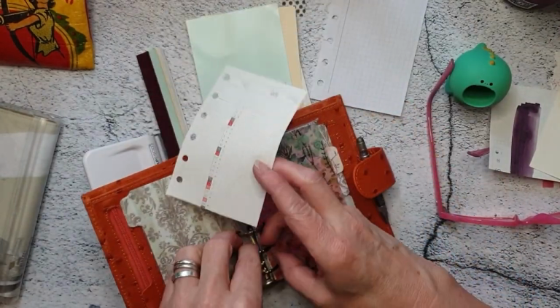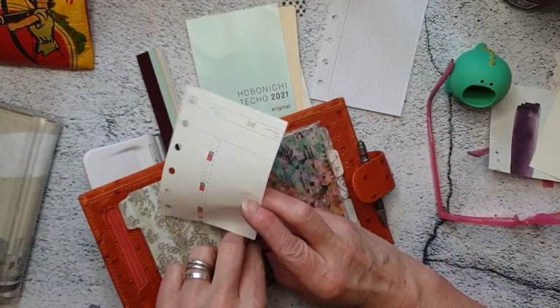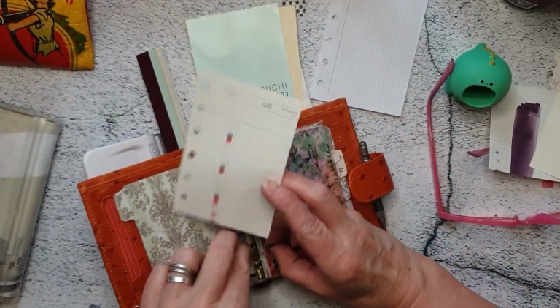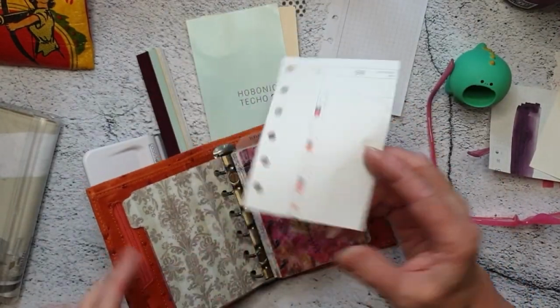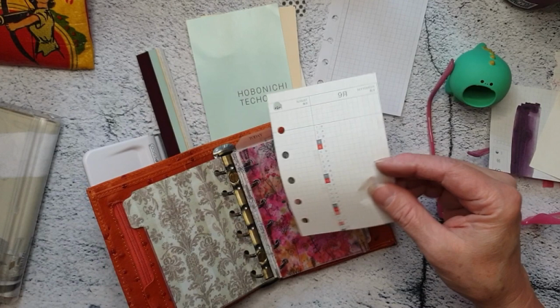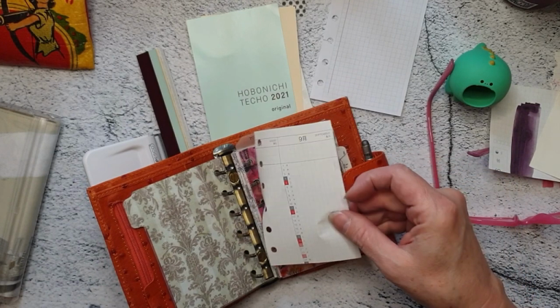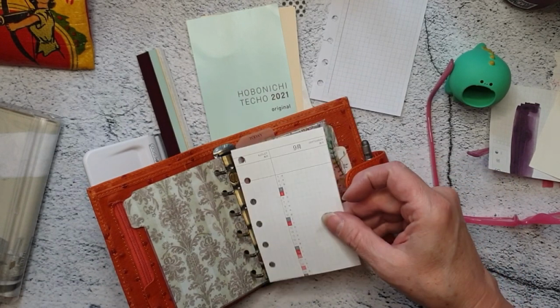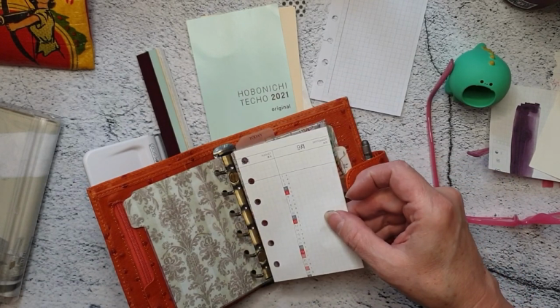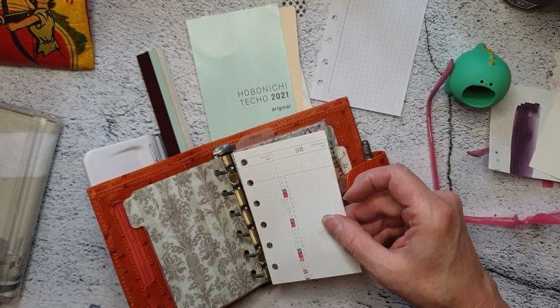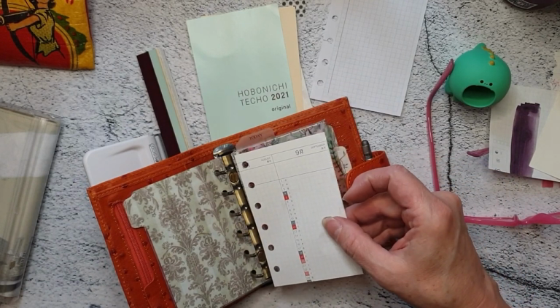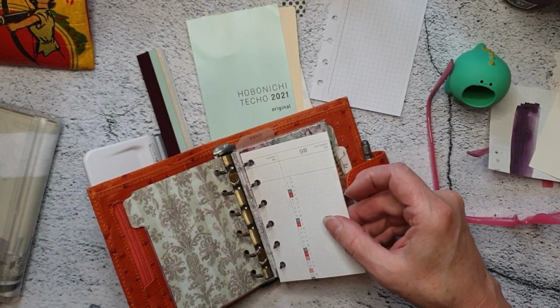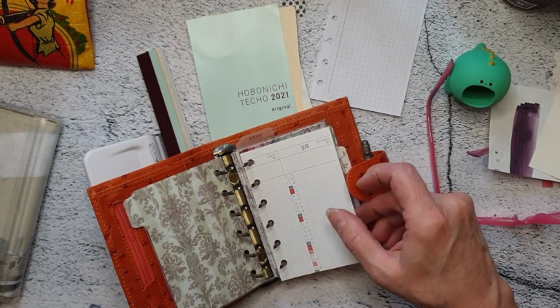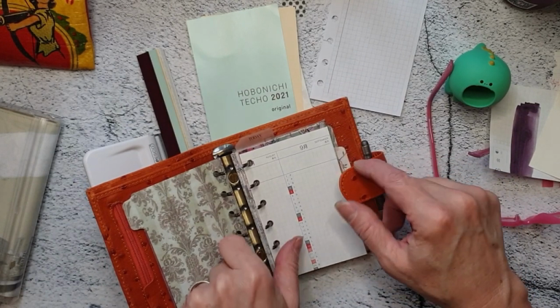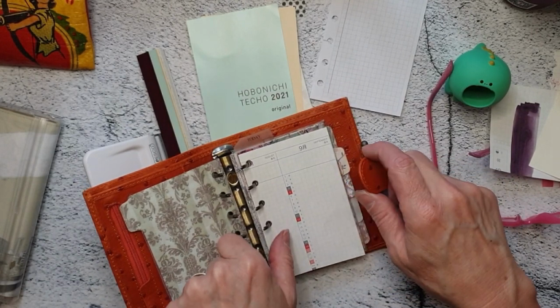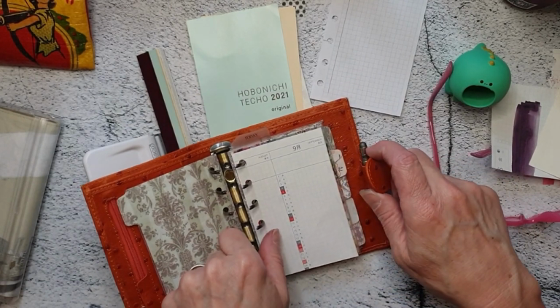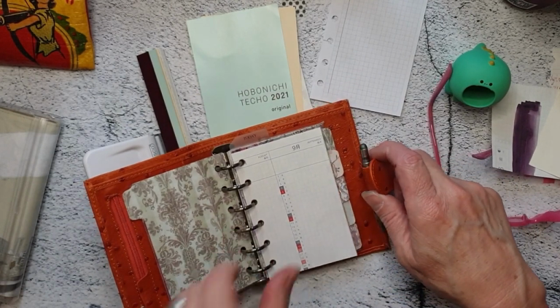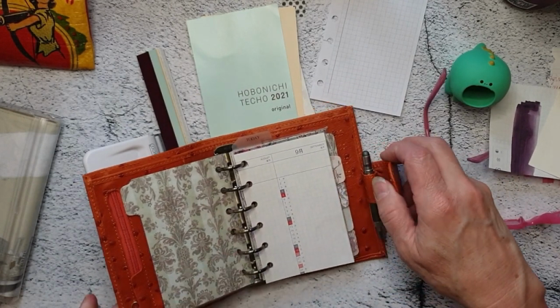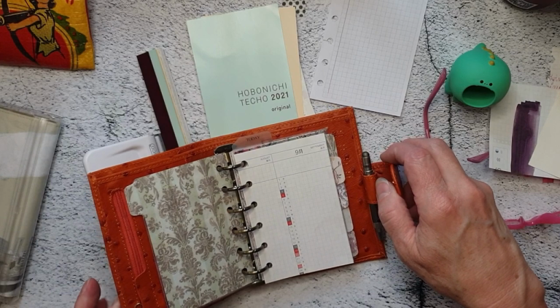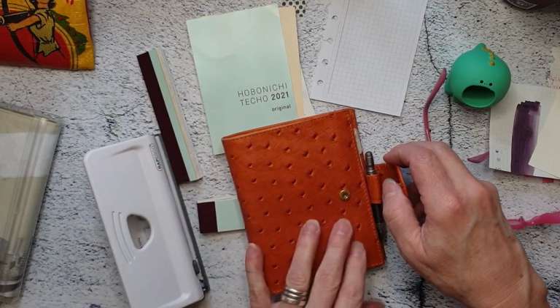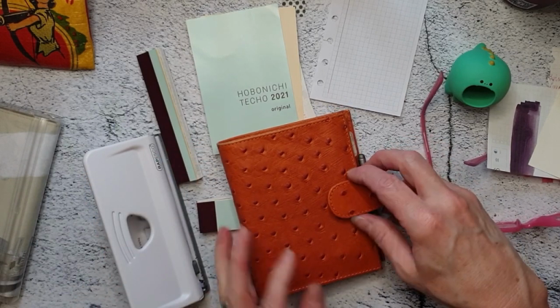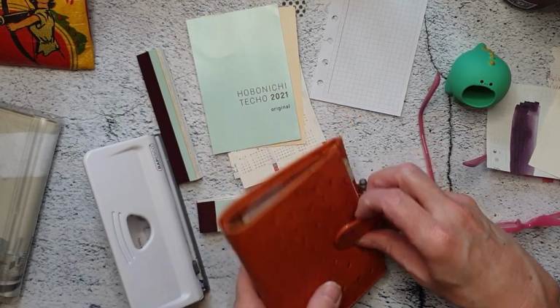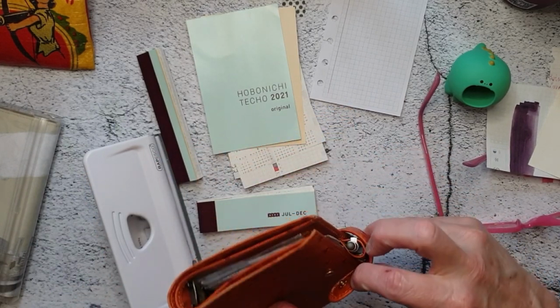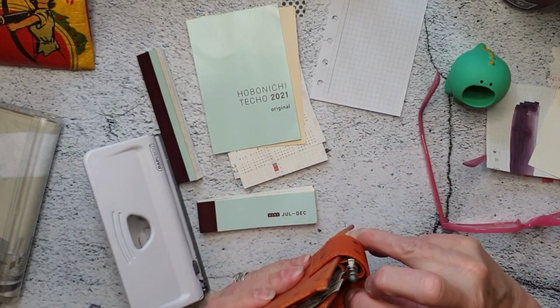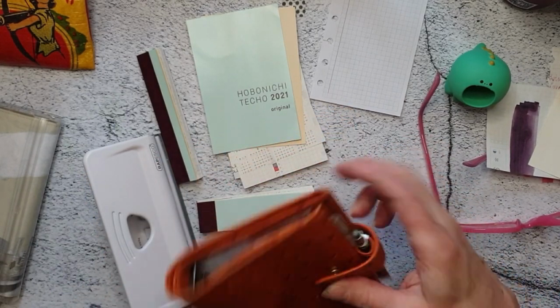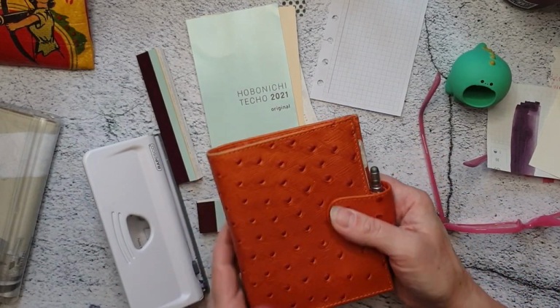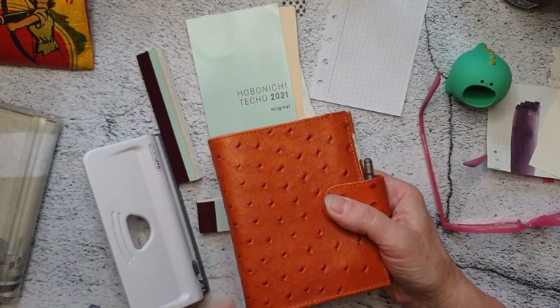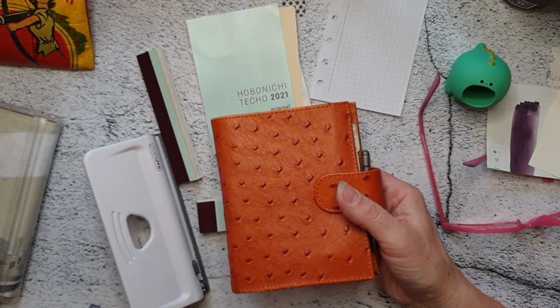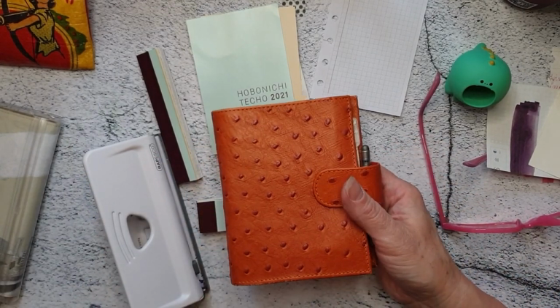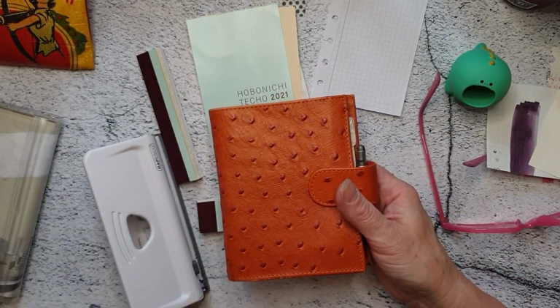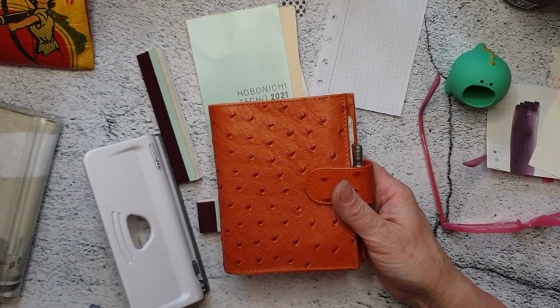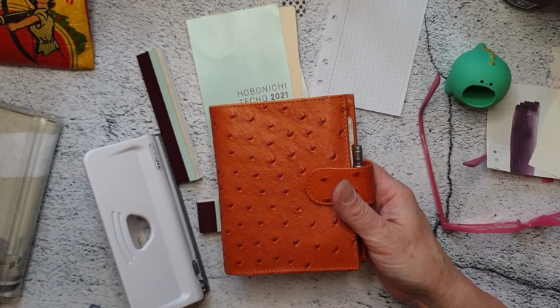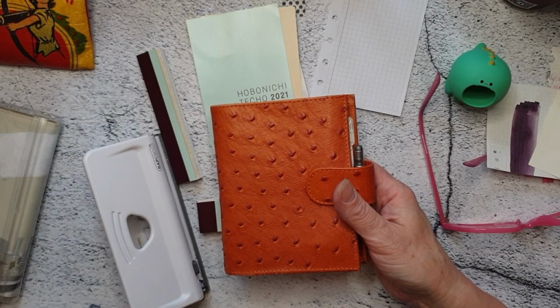Then I could use these old tabs that I have for different colors — just label them or something. I'm going to do the whole thing and then come back and film what it looks like when it's done.